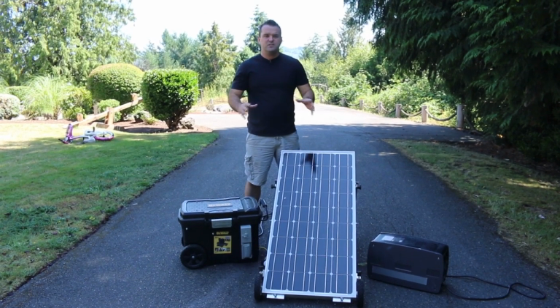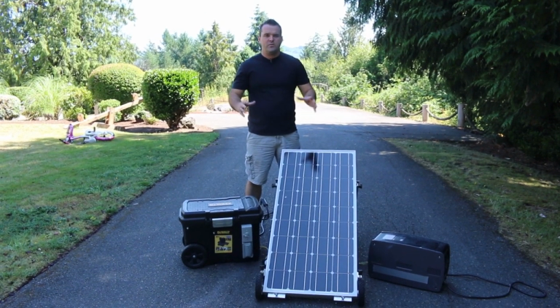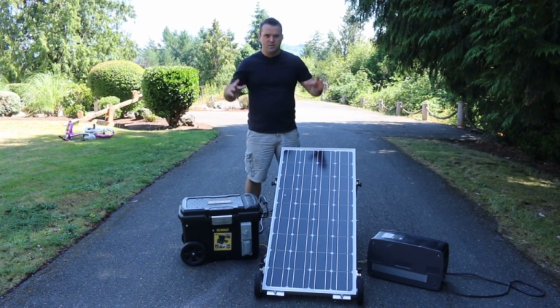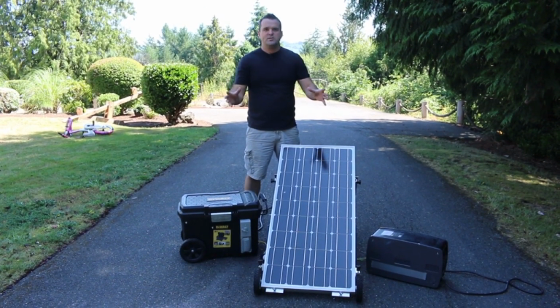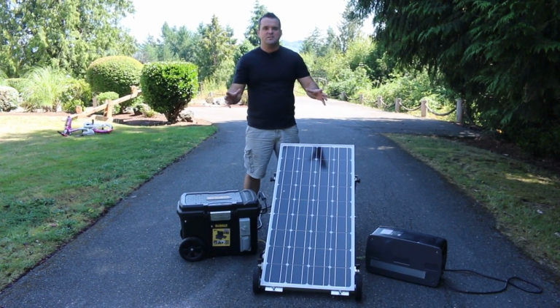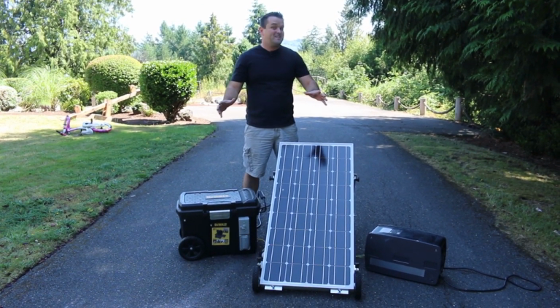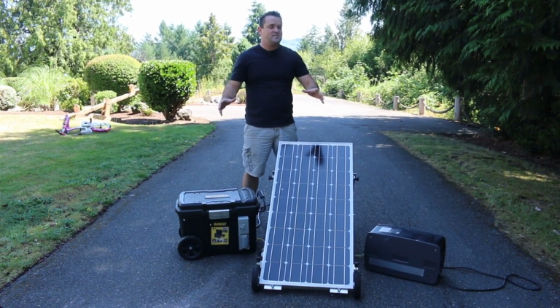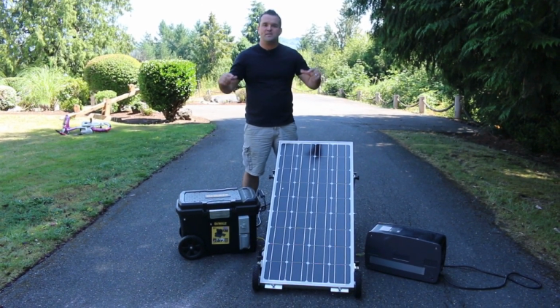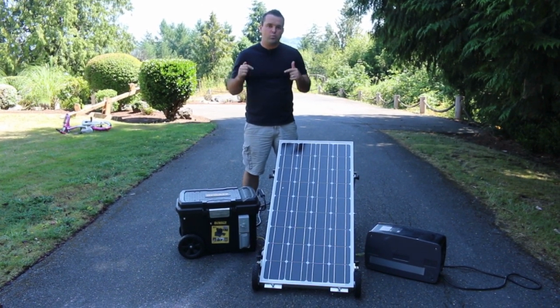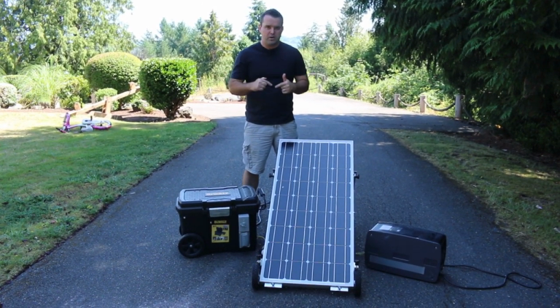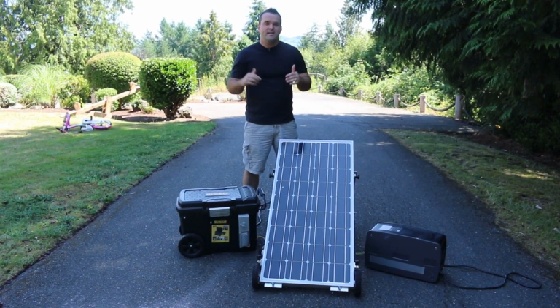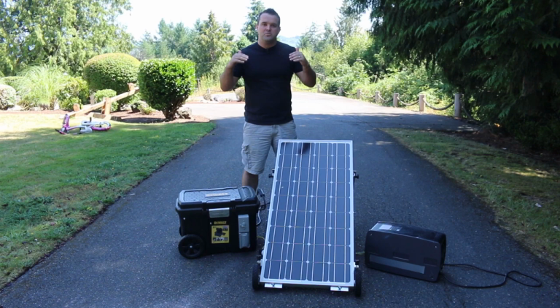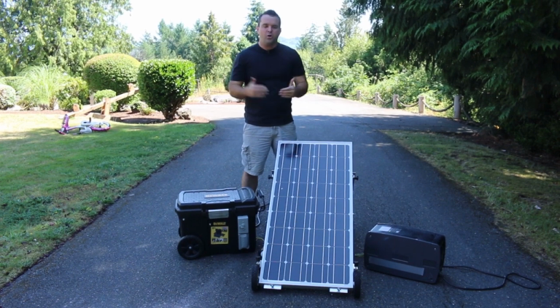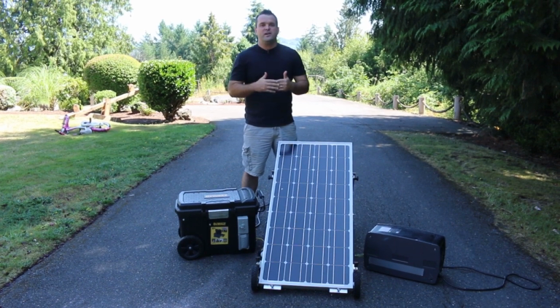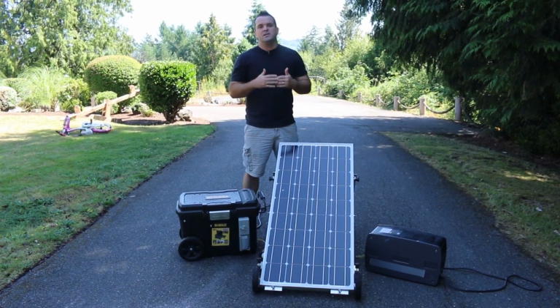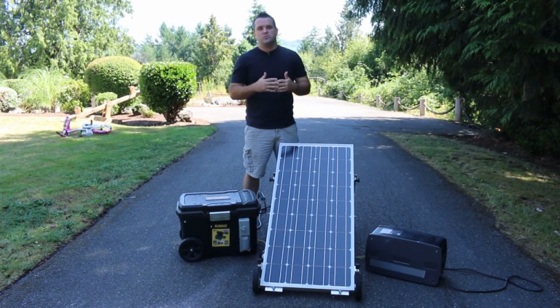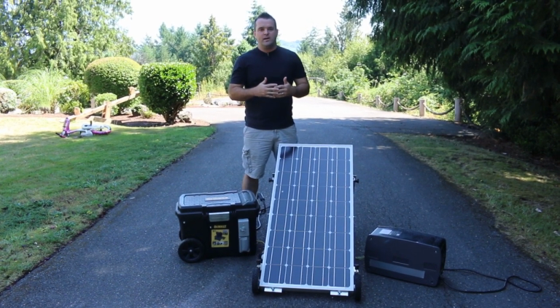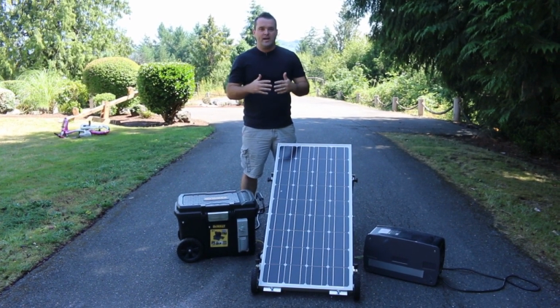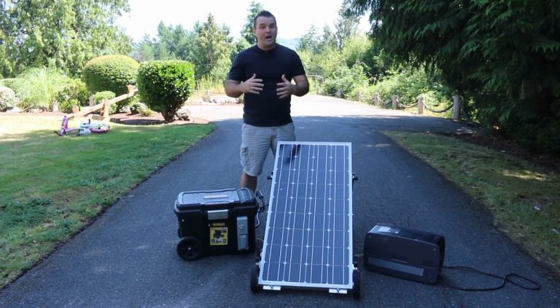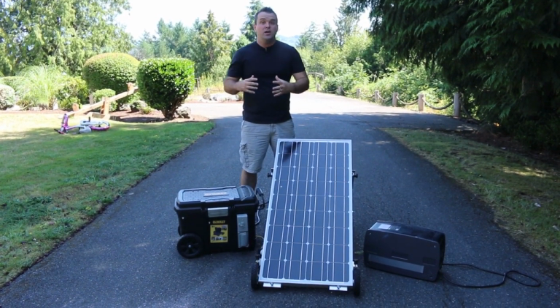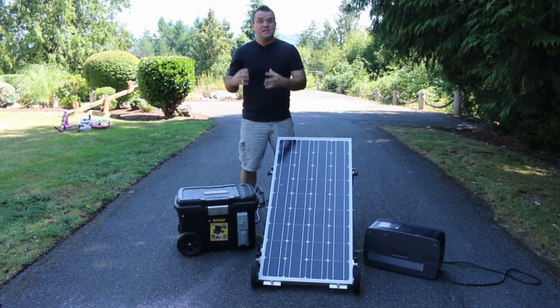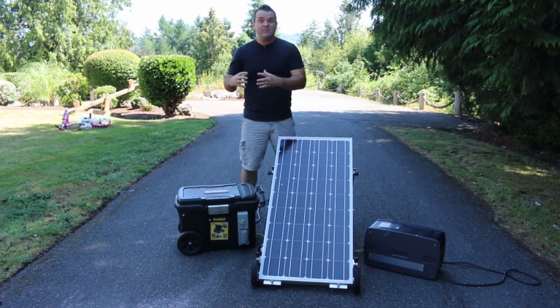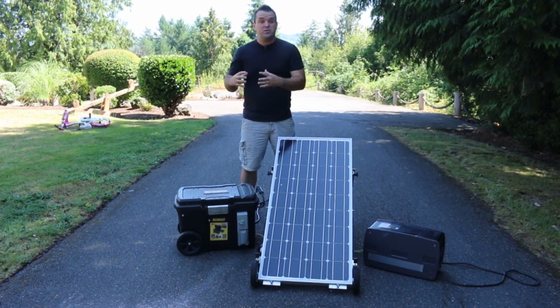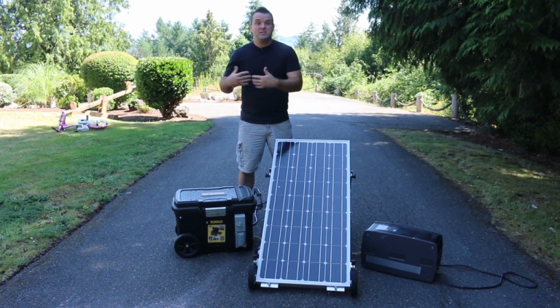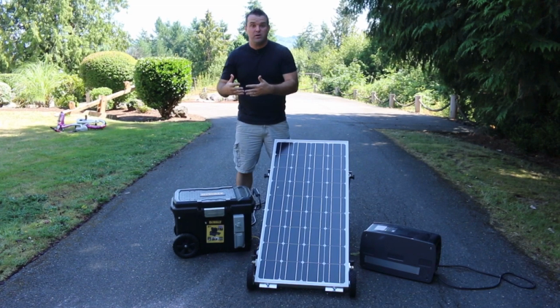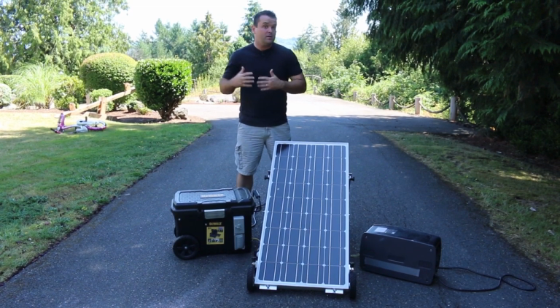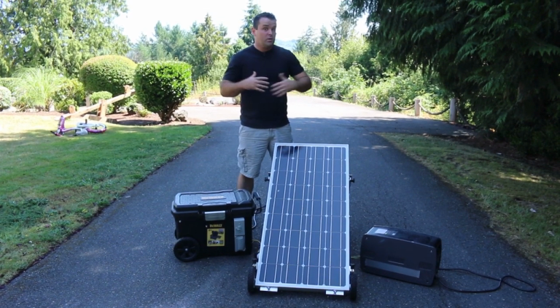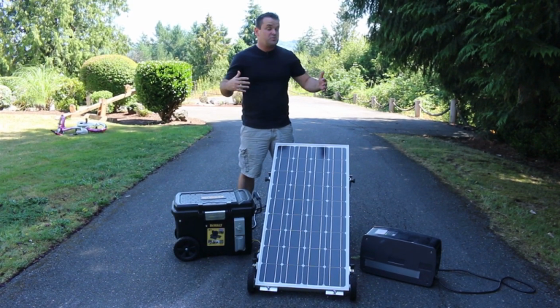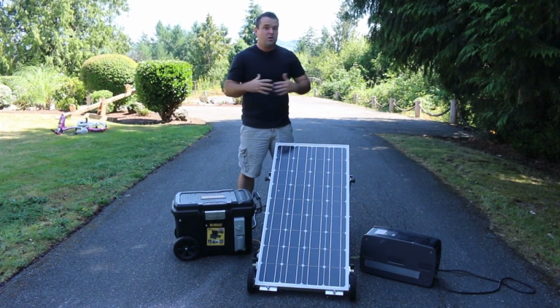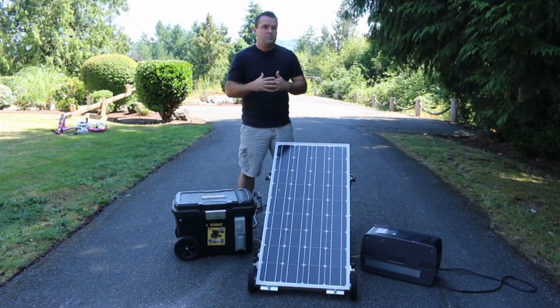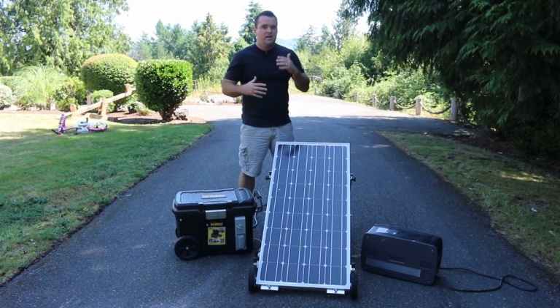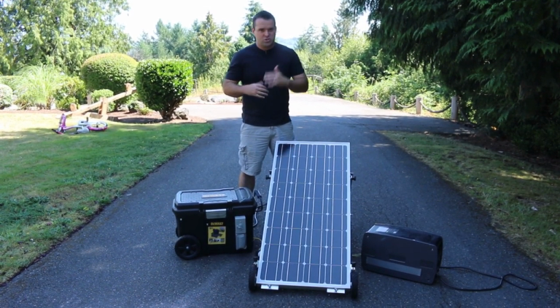In this video, I want to take a quick 30 seconds — maybe 60 seconds — and tell you about the number one part that almost always fails in a solar generator, and why you need to have the ability to replace this part. In a real long-term disaster, you're going to be SOL.